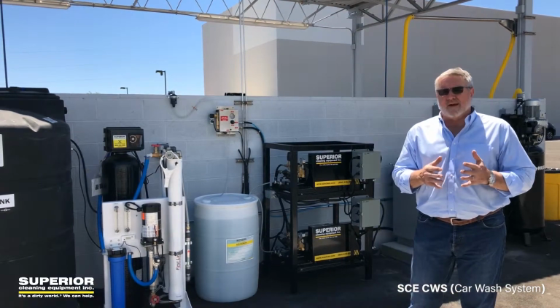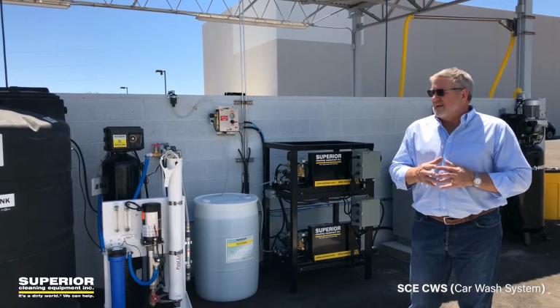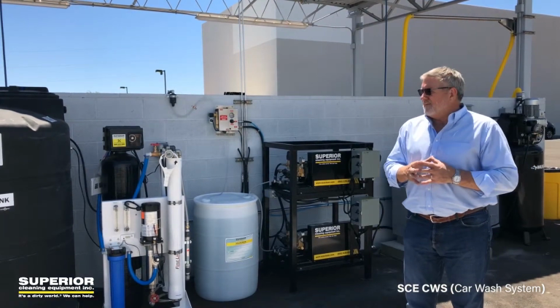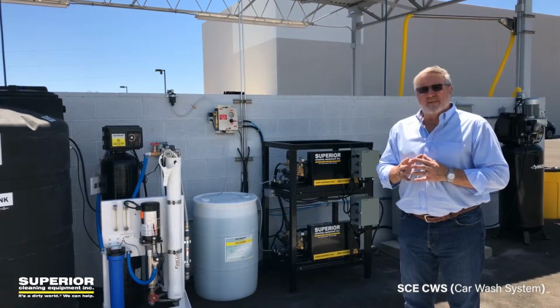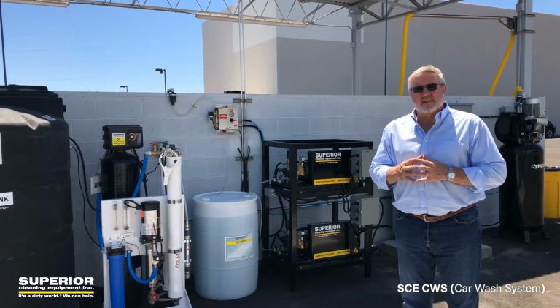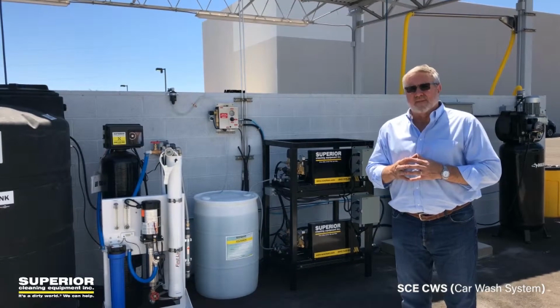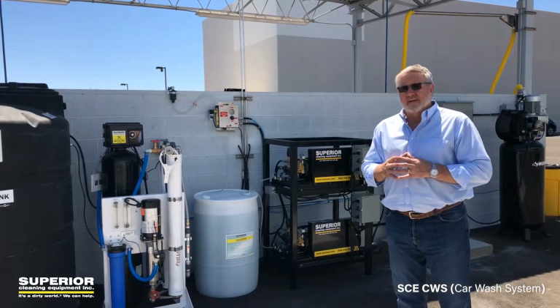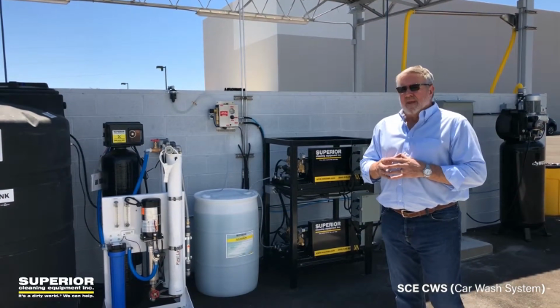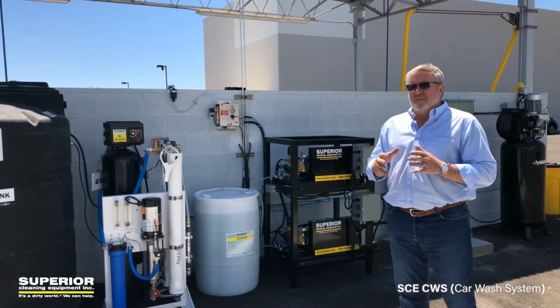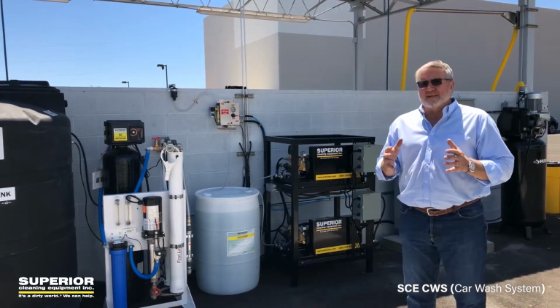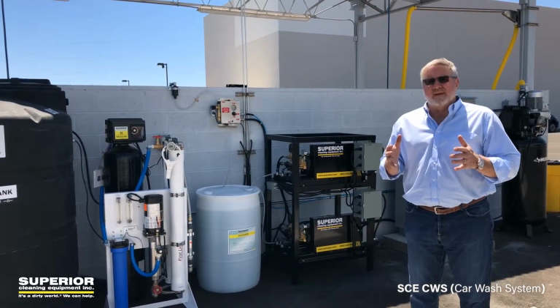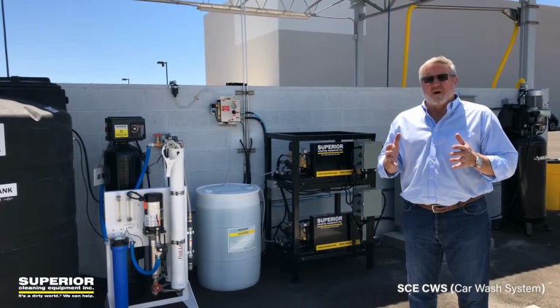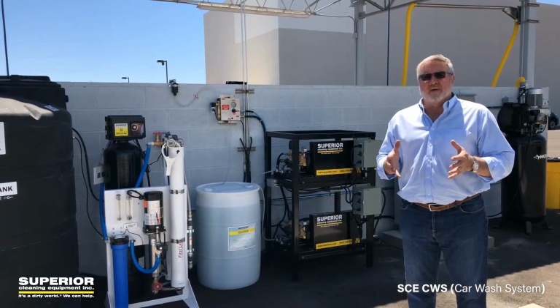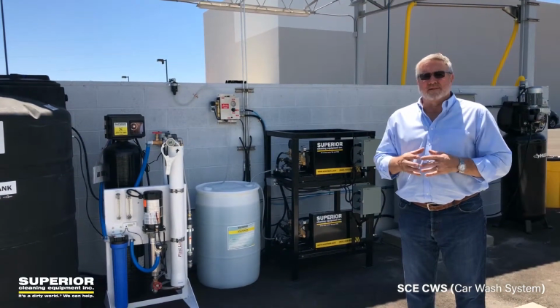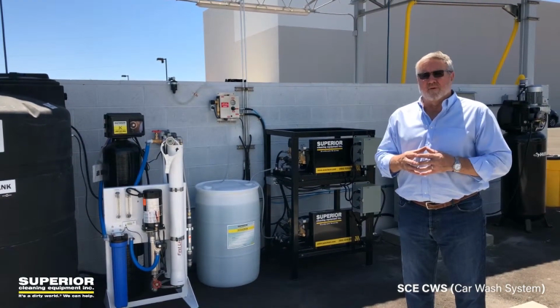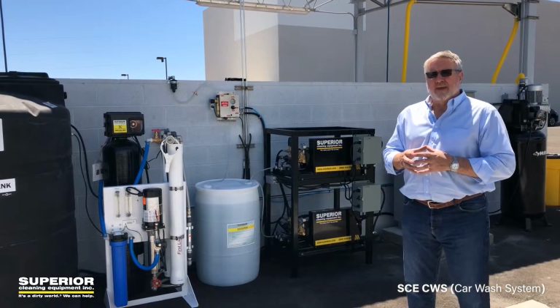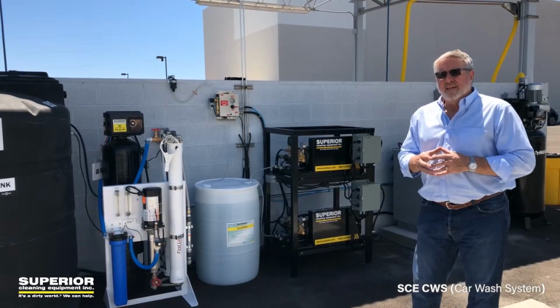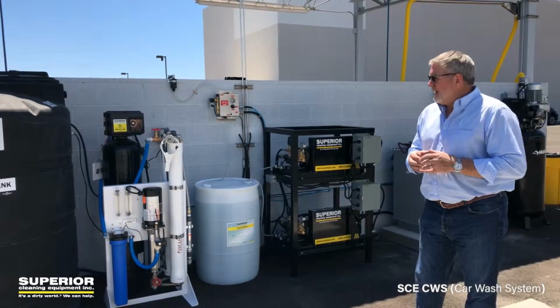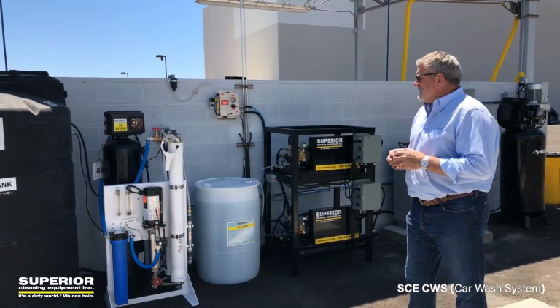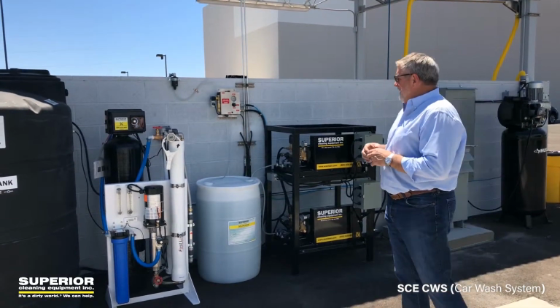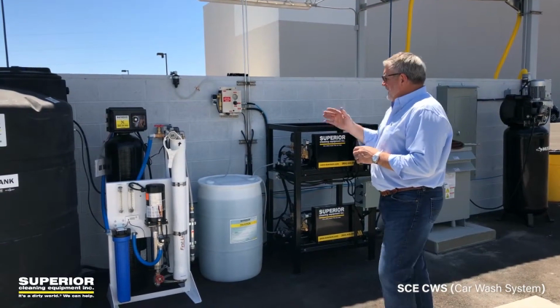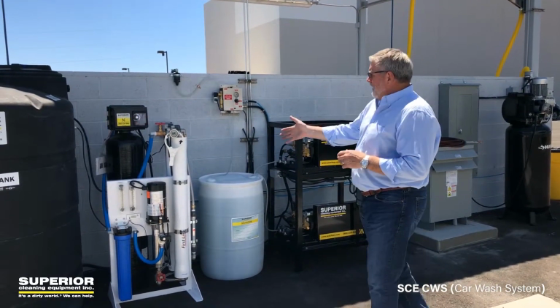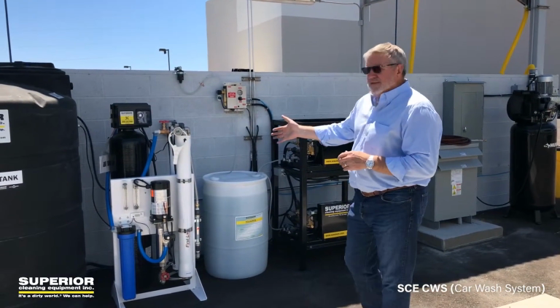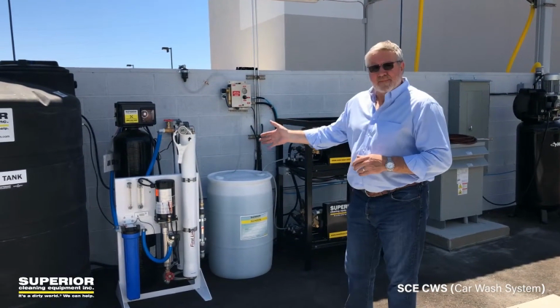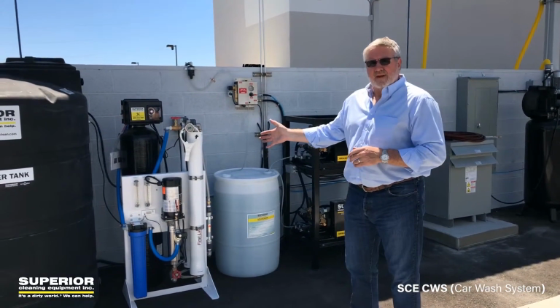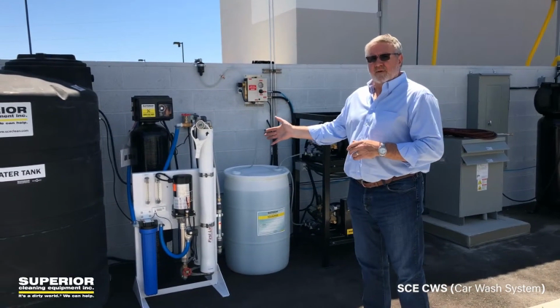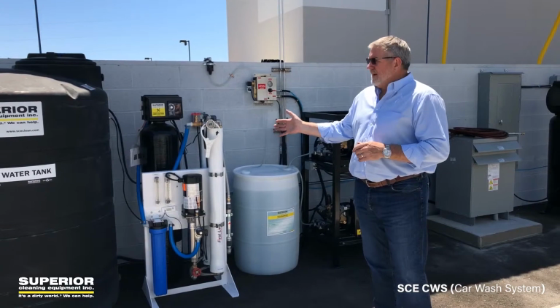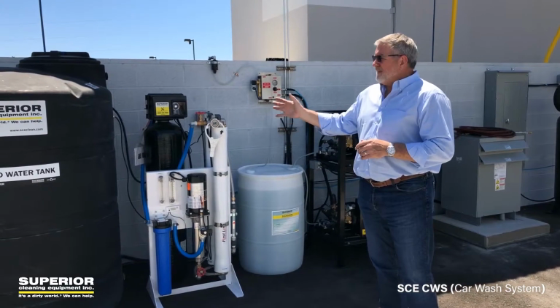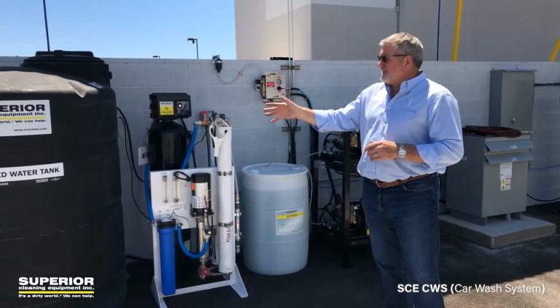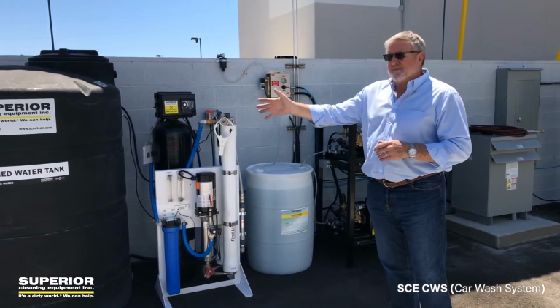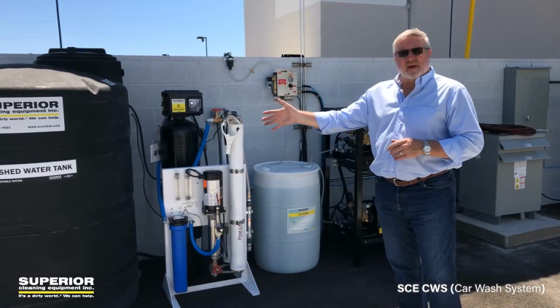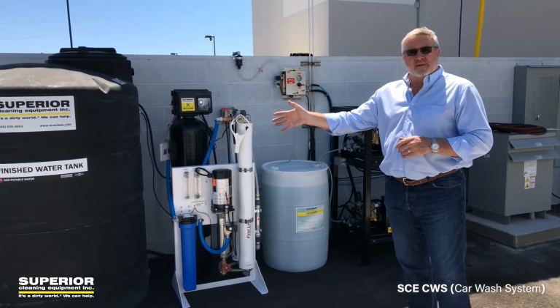In fact, it's the first time we've ever done something like this, and we built basically a wash bay equipment system for them that consisted of an RO system — a spot-free rinse system with a 500 gallon holding tank.